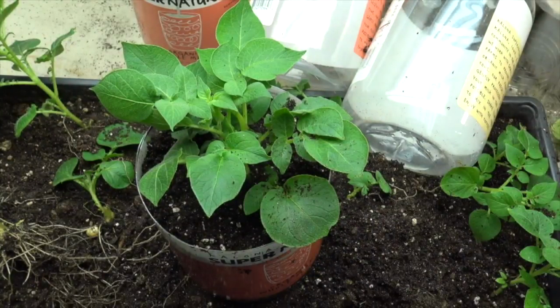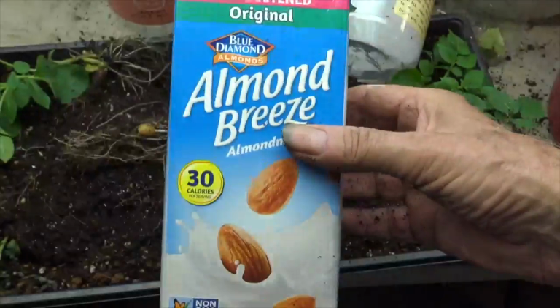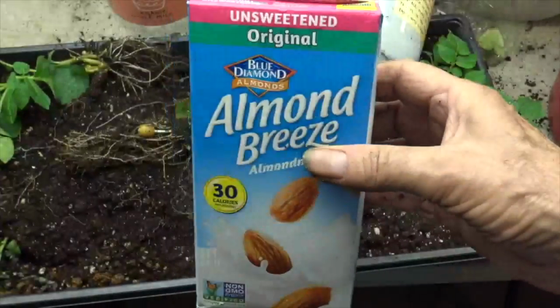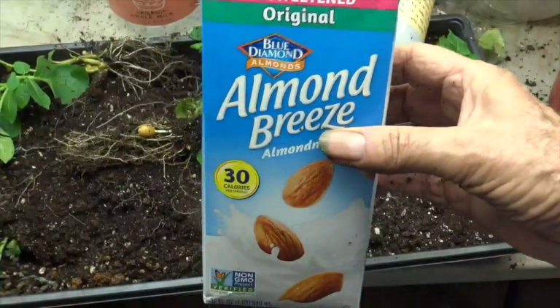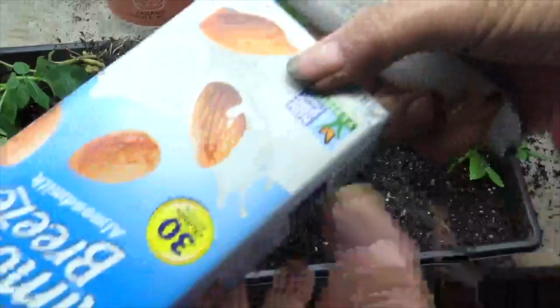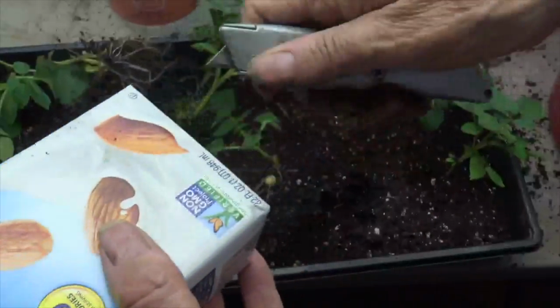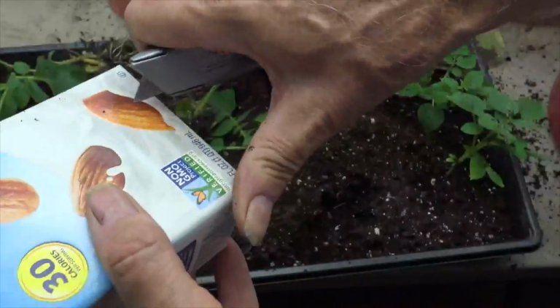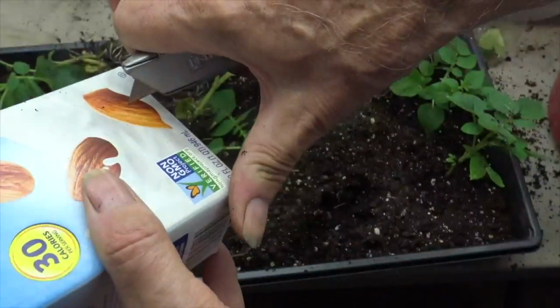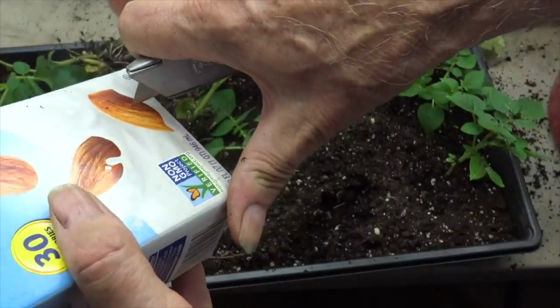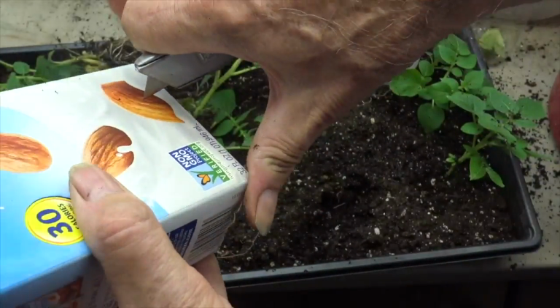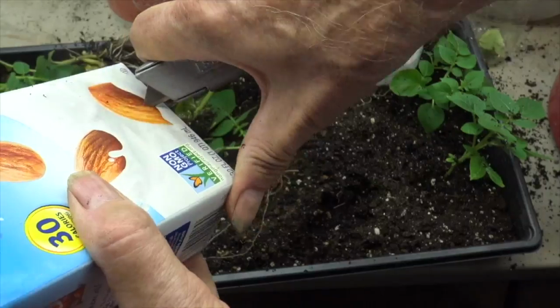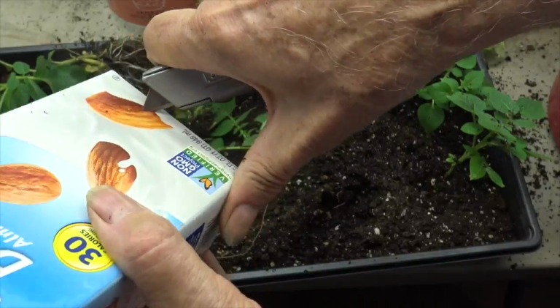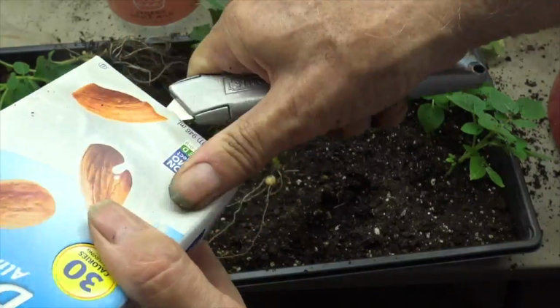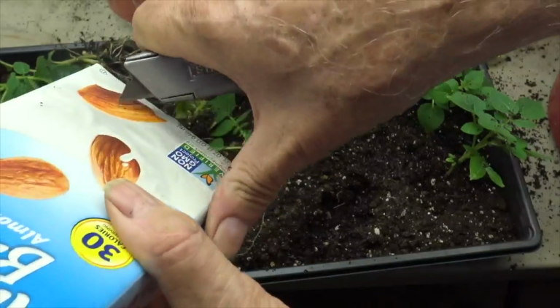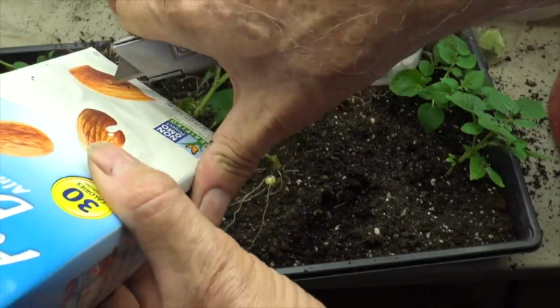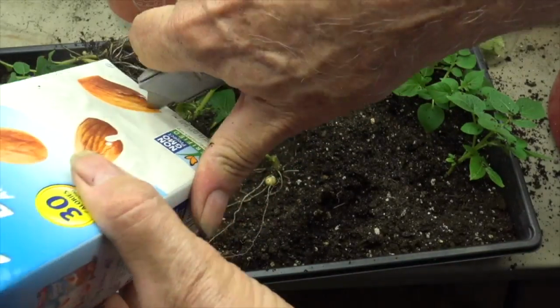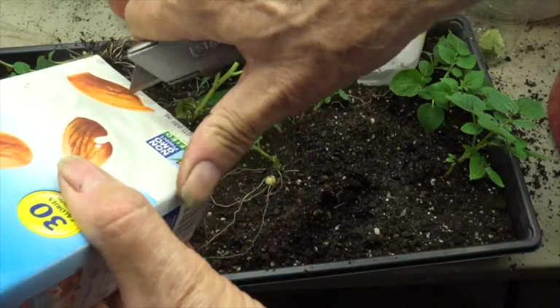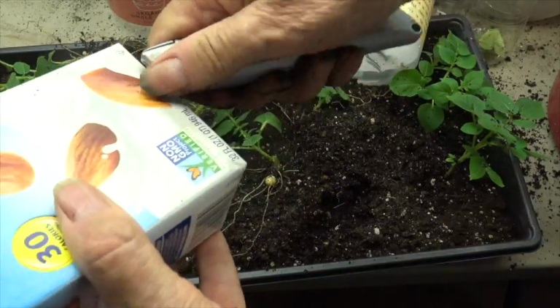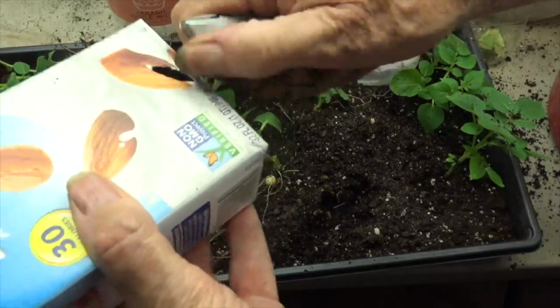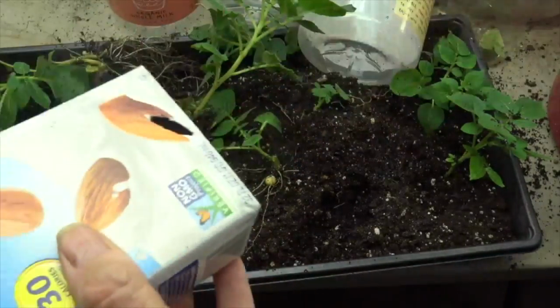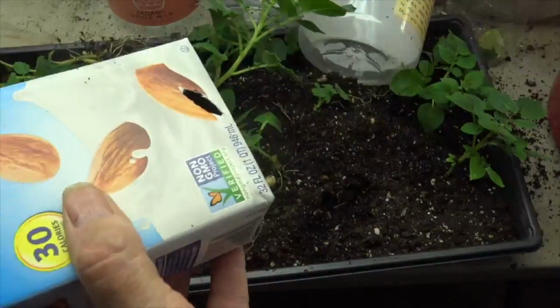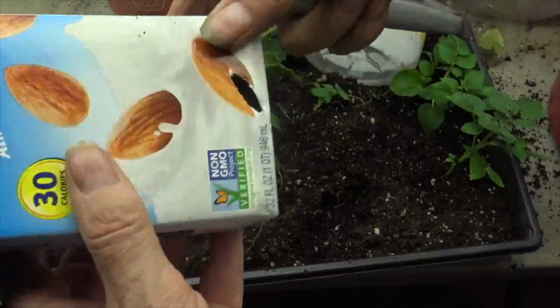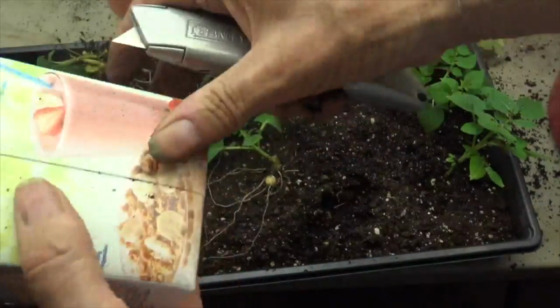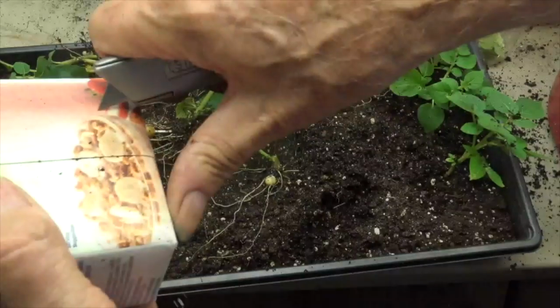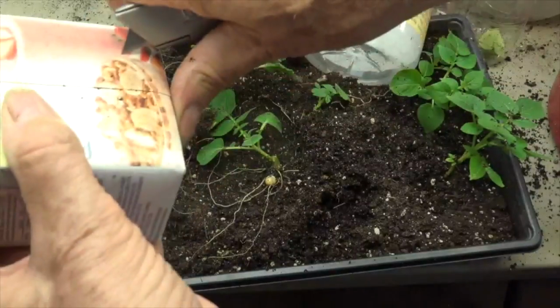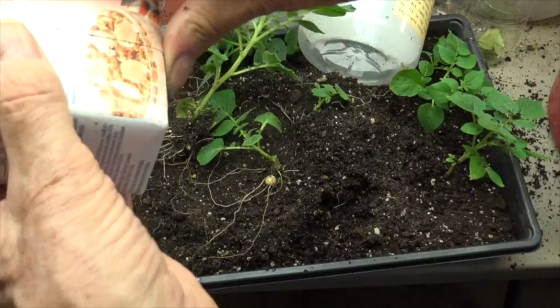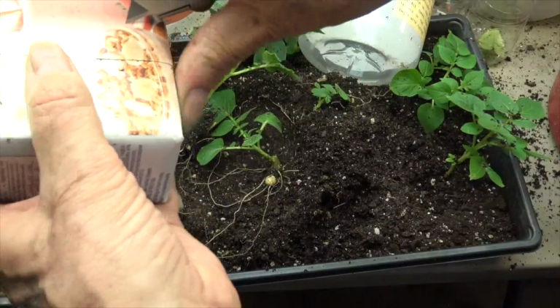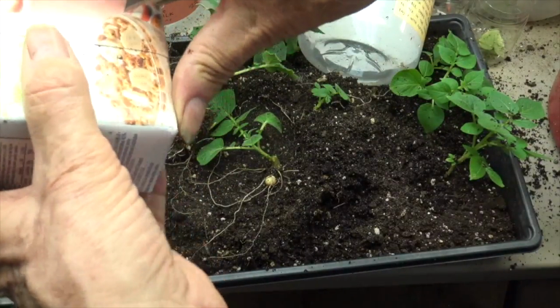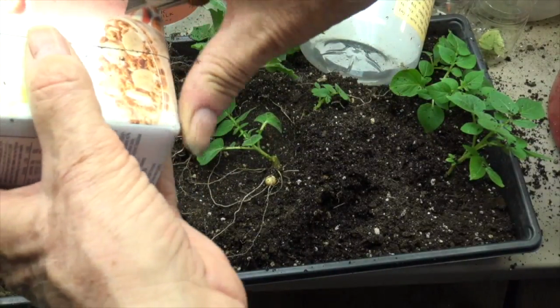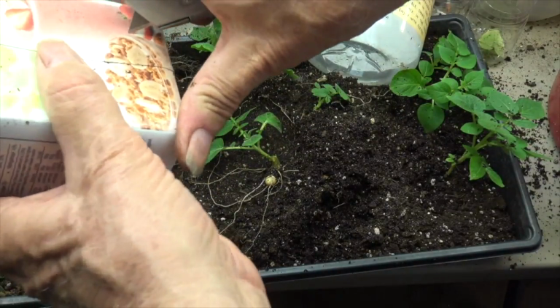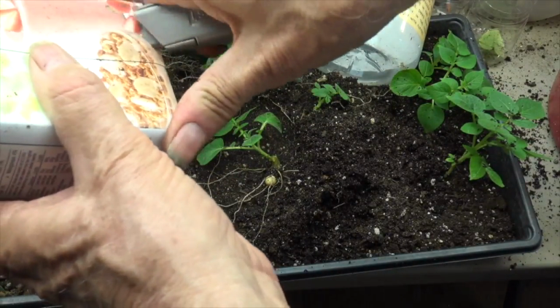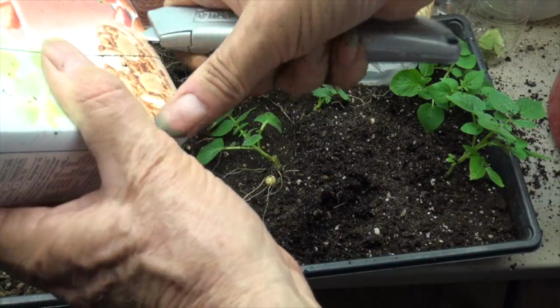This is just one of those wax box containers, just to show you that you could use something else. And always, always cut some drainage holes near the bottom of any container that you're going to use.